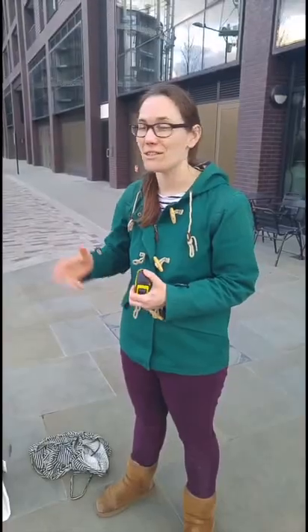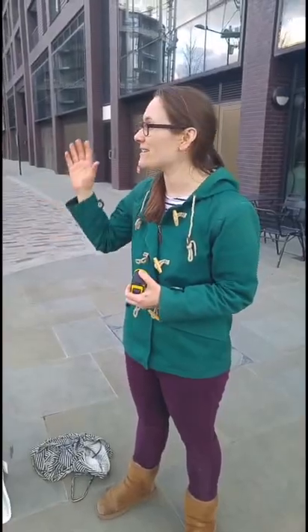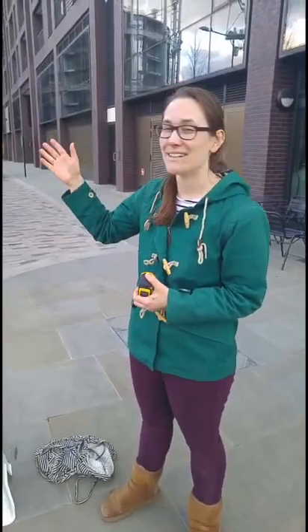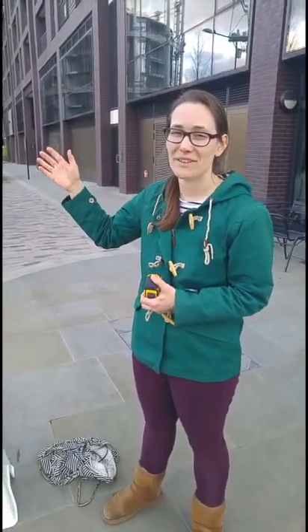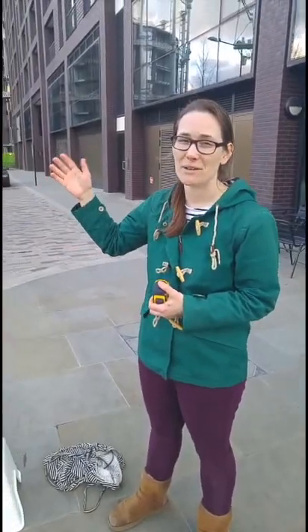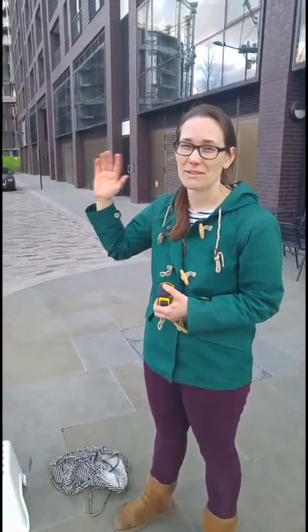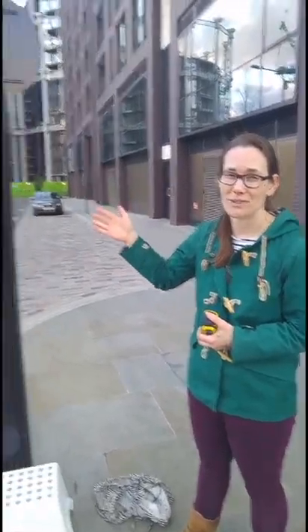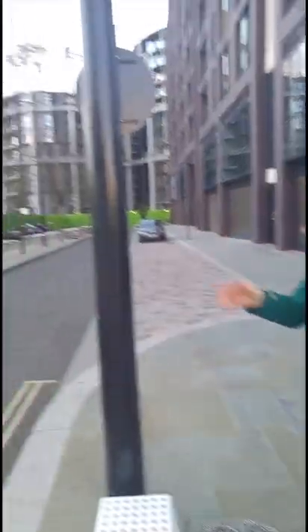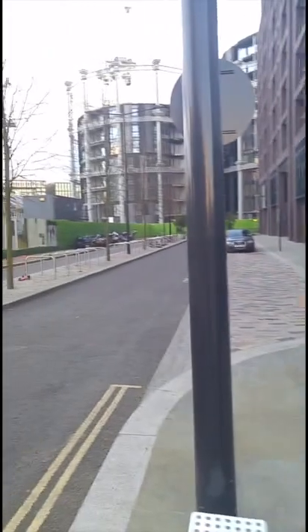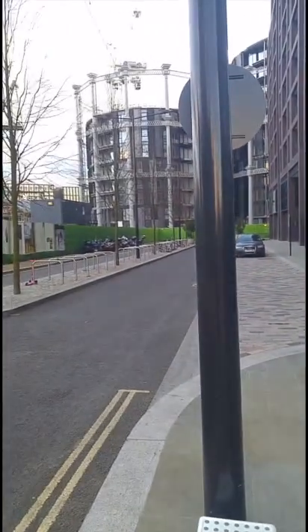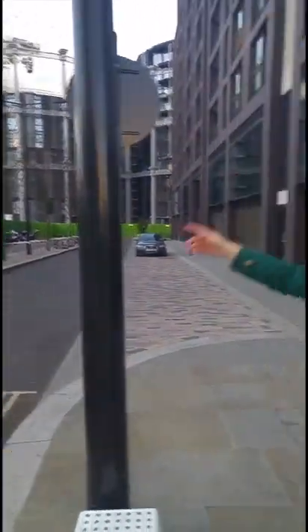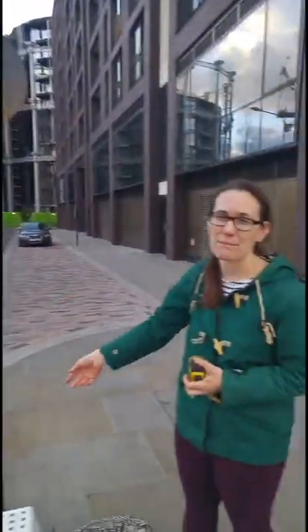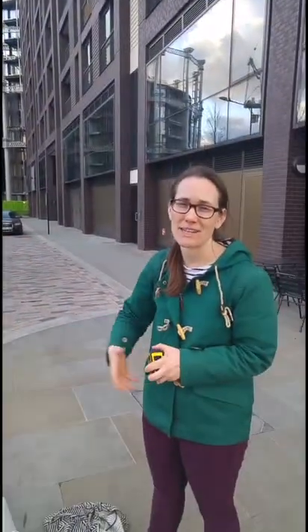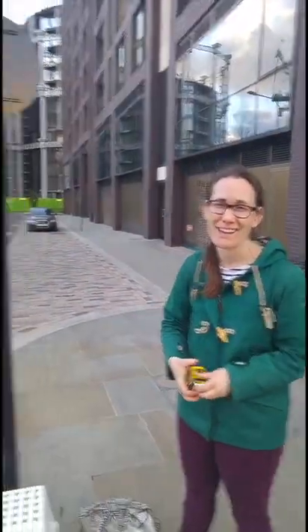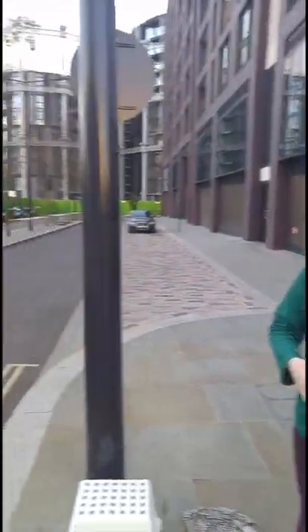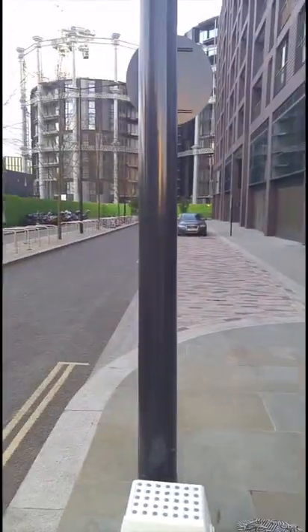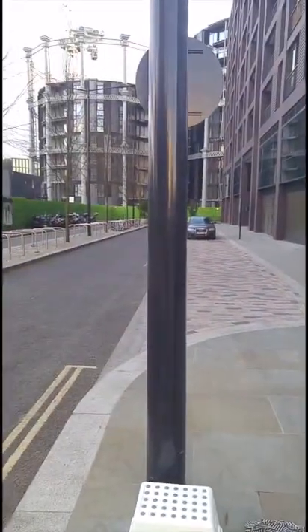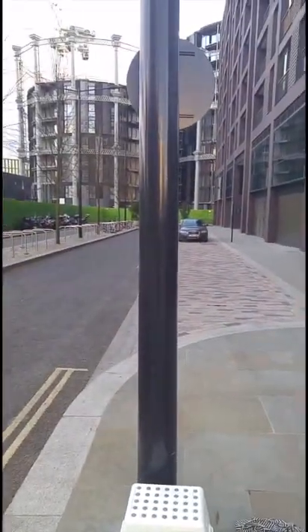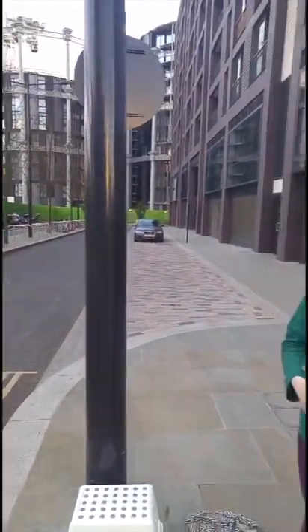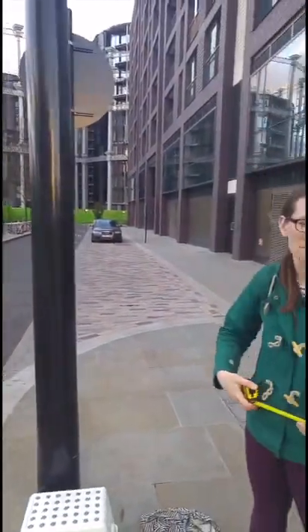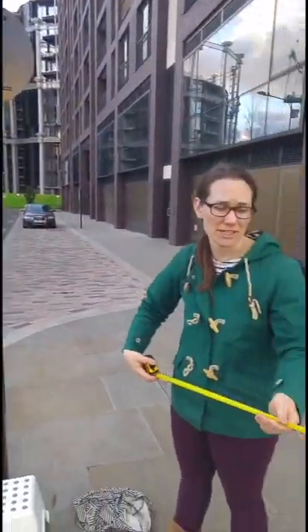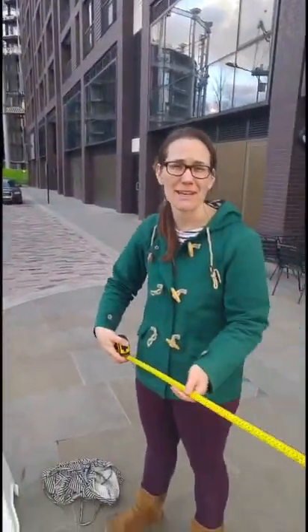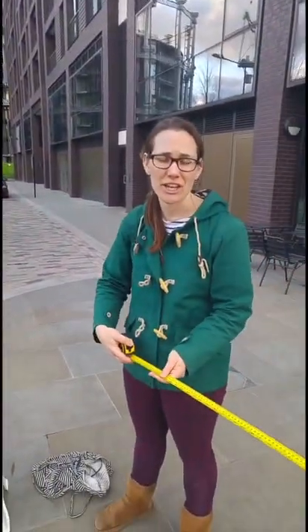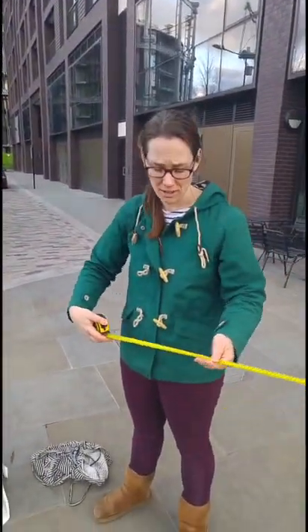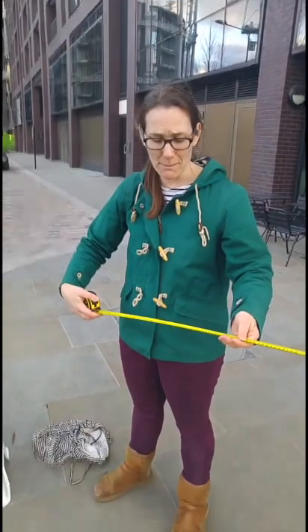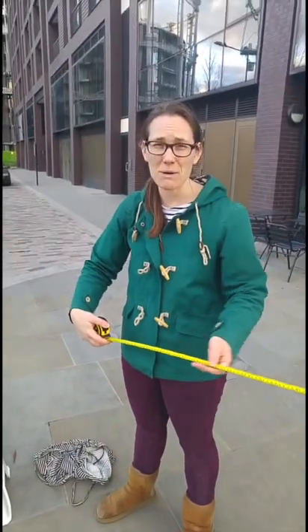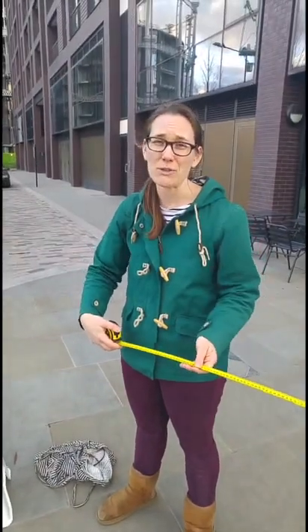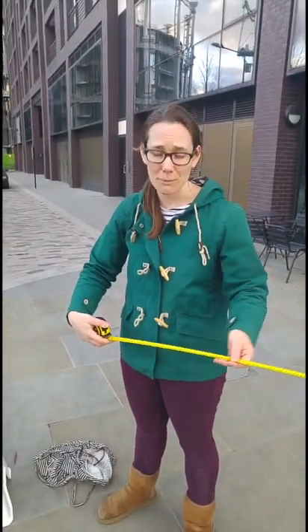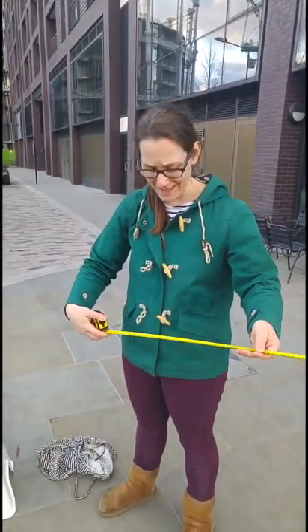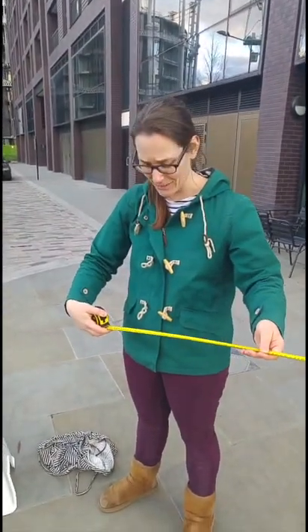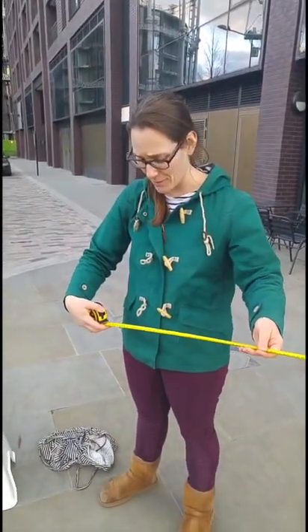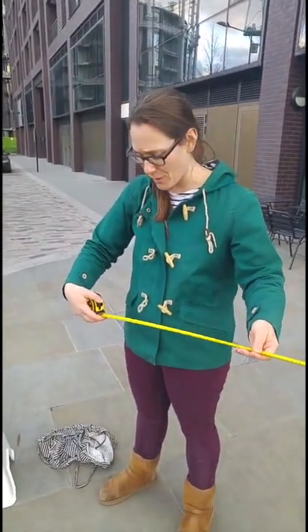My site for the diffusion tube is going to go on this lamppost here. The first thing I'm going to do is measure a minimum of 2 metres from the floor.